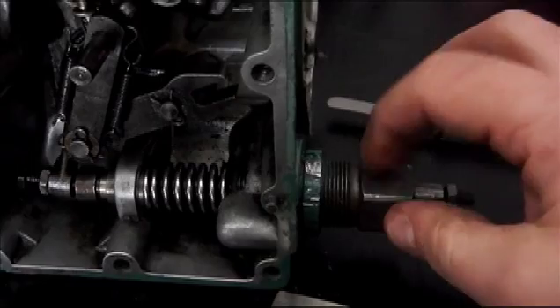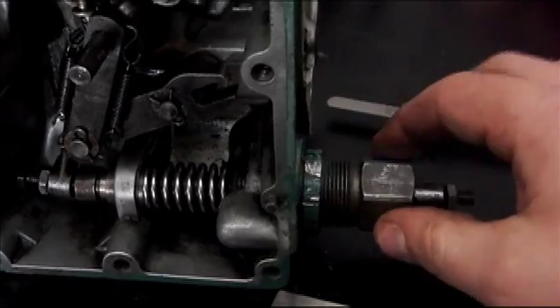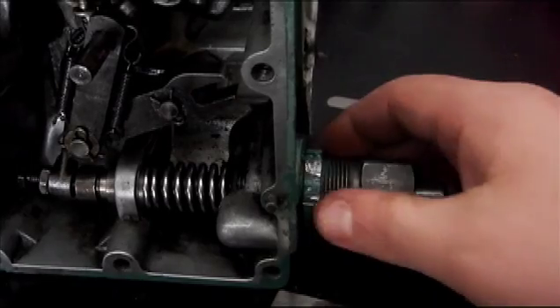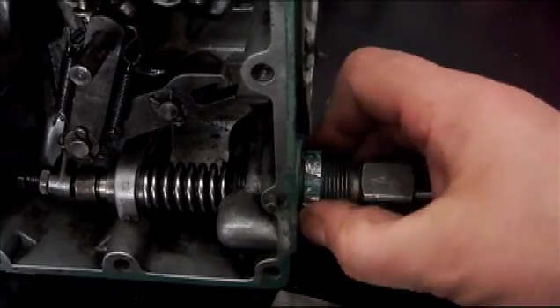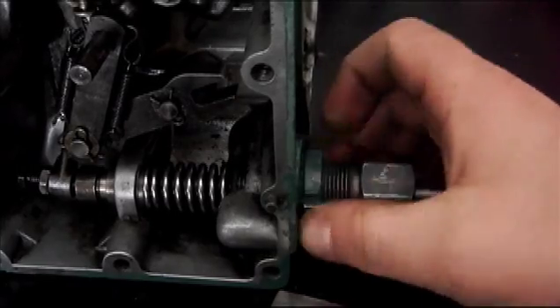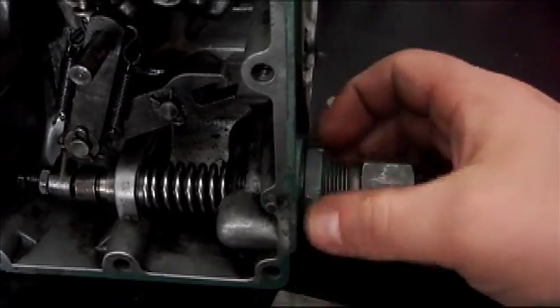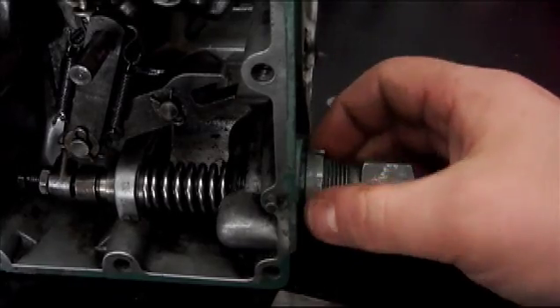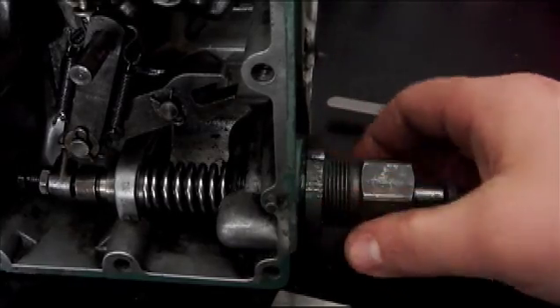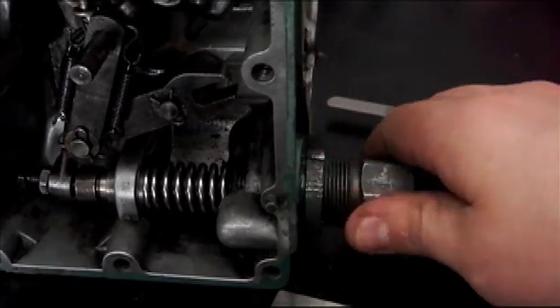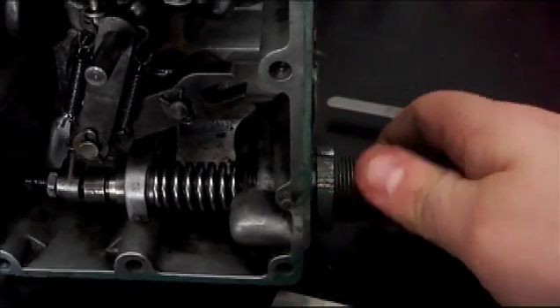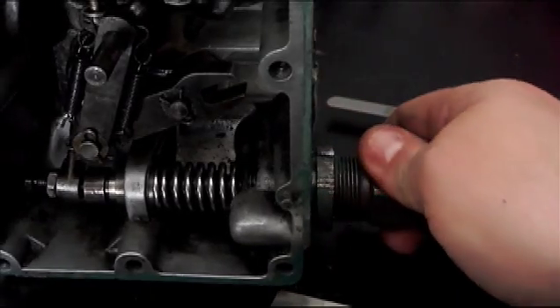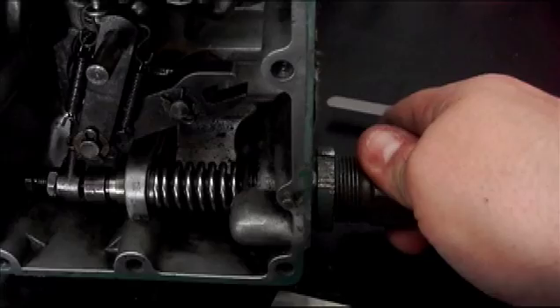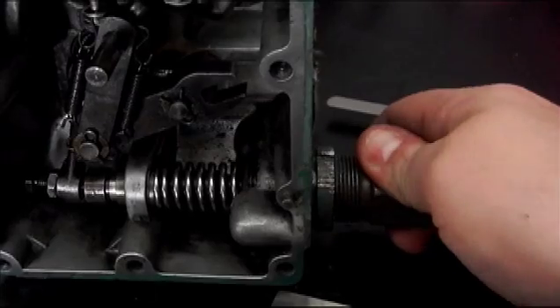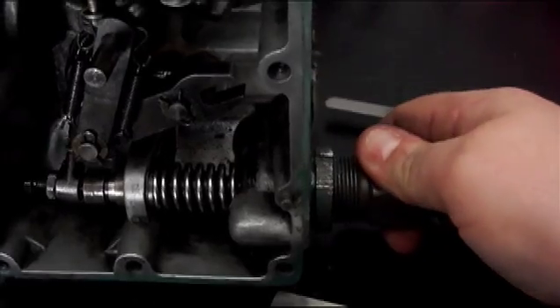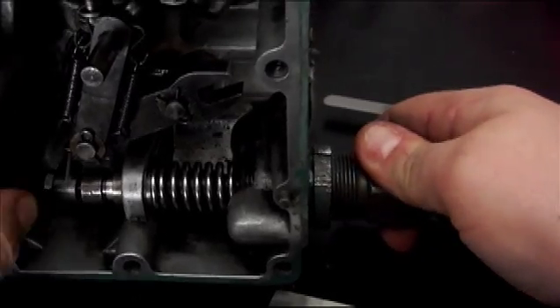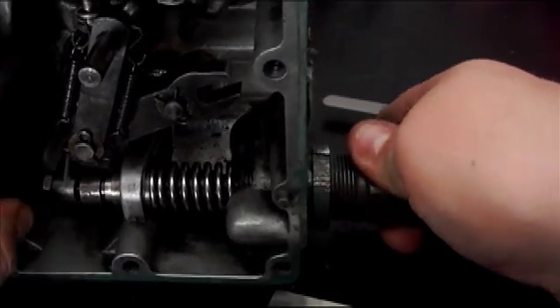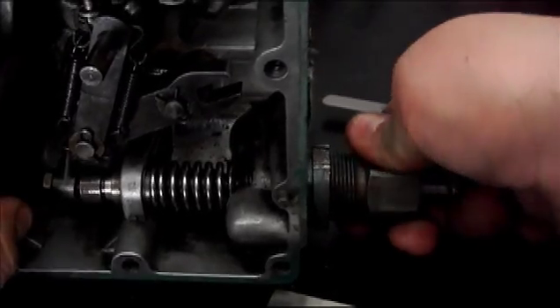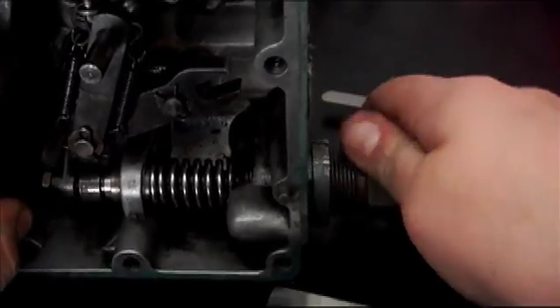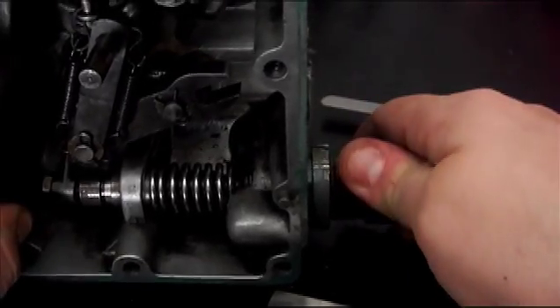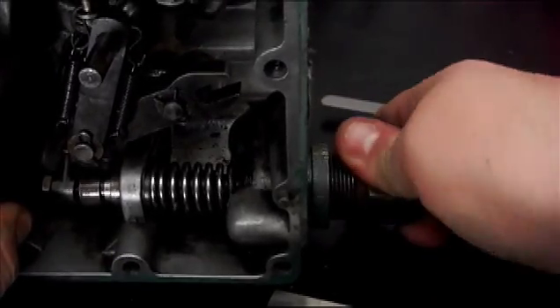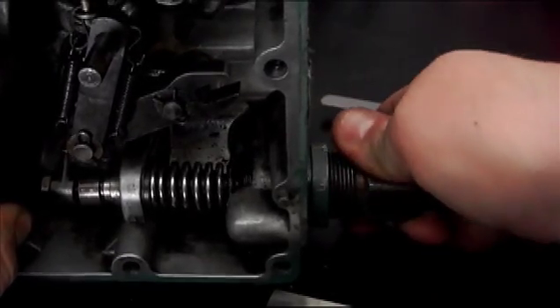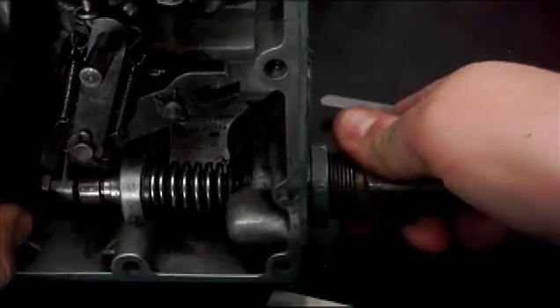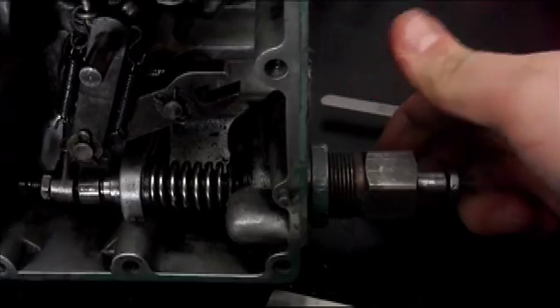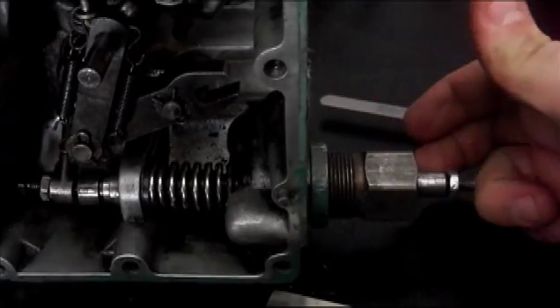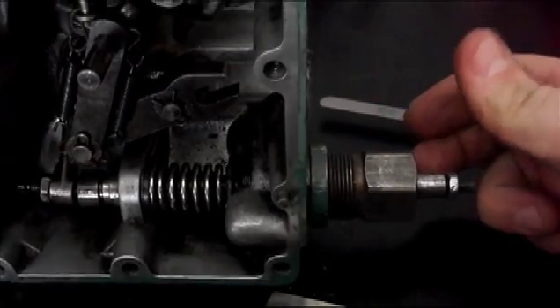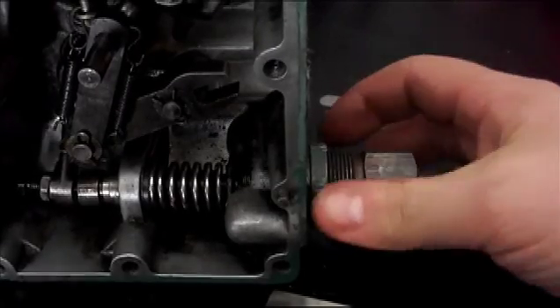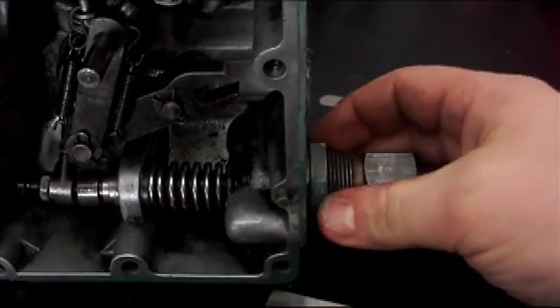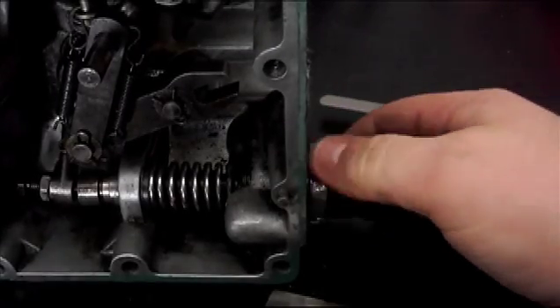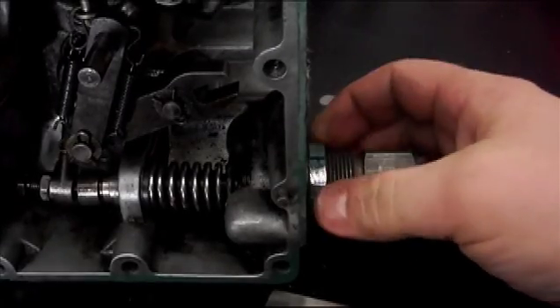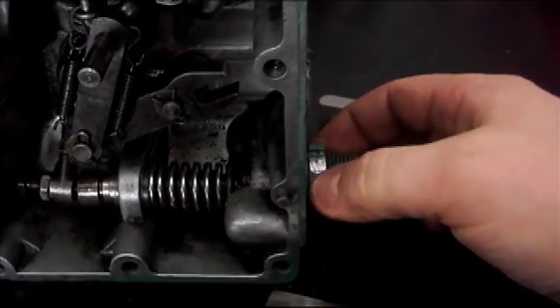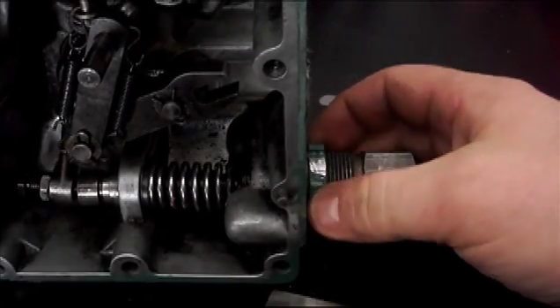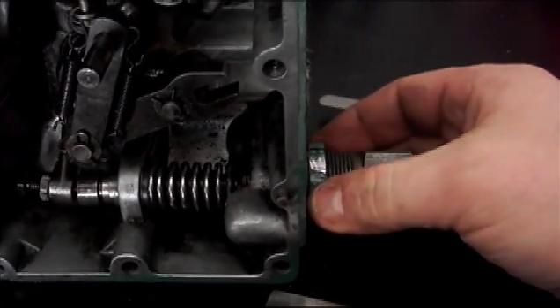This is your no-load adjustment right here. If you loosen this locking nut and turn it clockwise, you're going to increase your engine RPM. I definitely recommend that if you're increasing your RPM, you're very careful not to over-rev your engine.